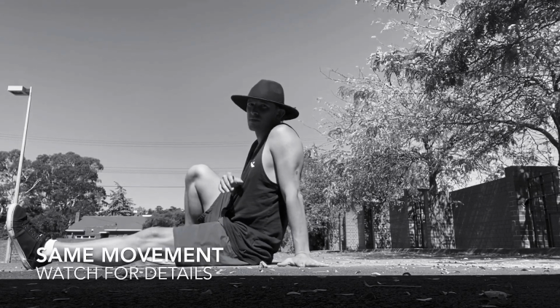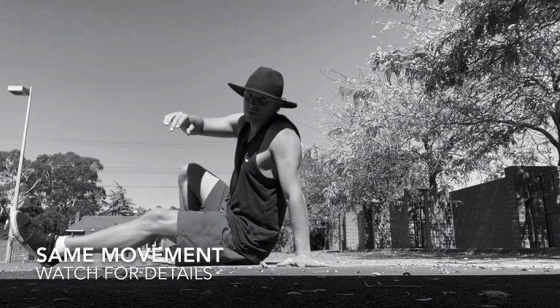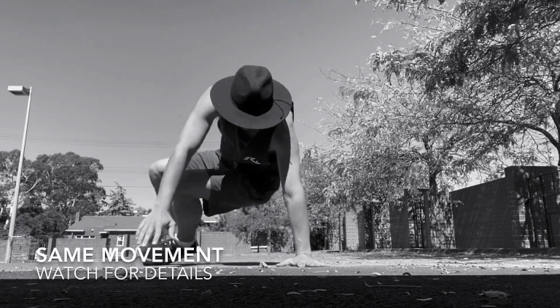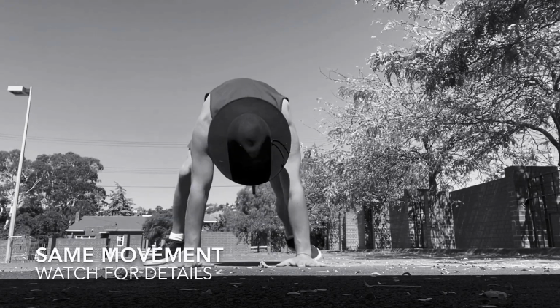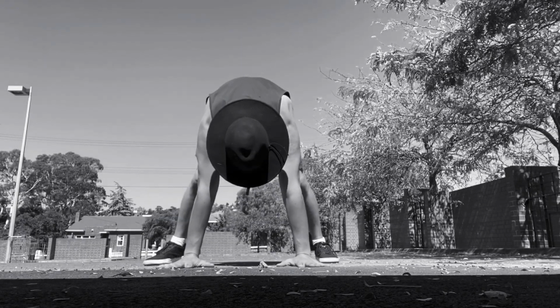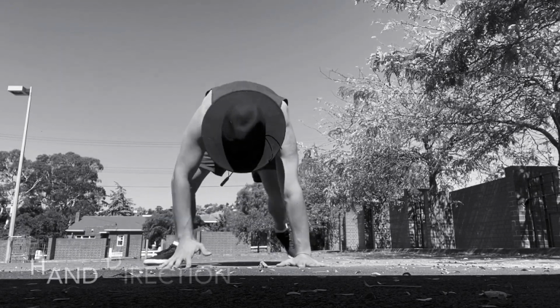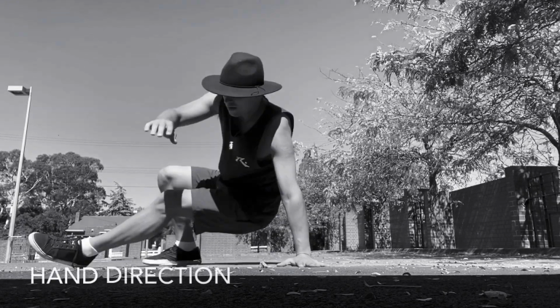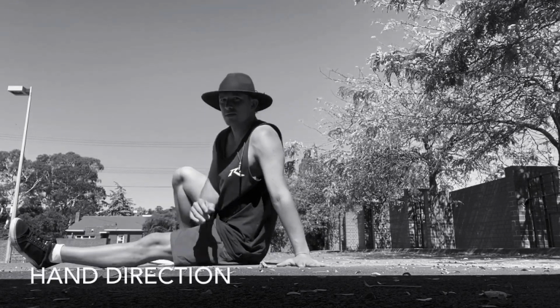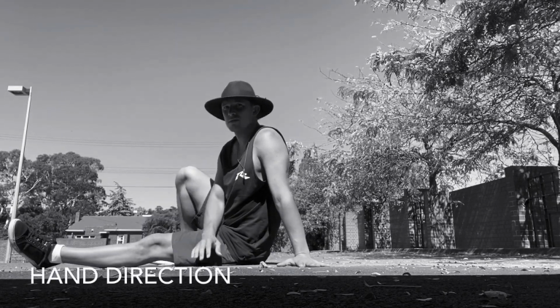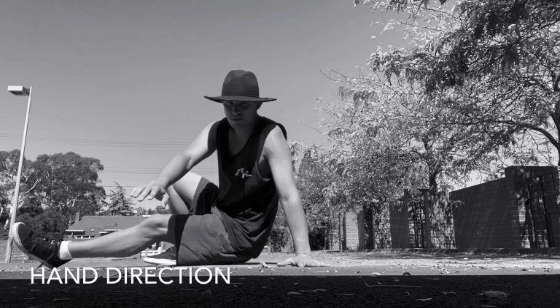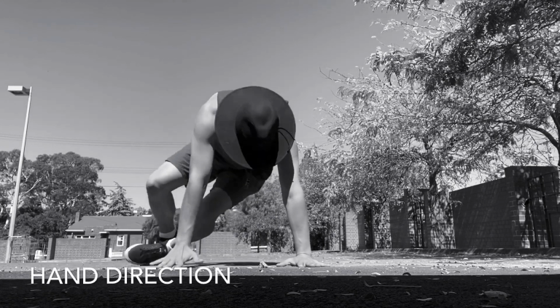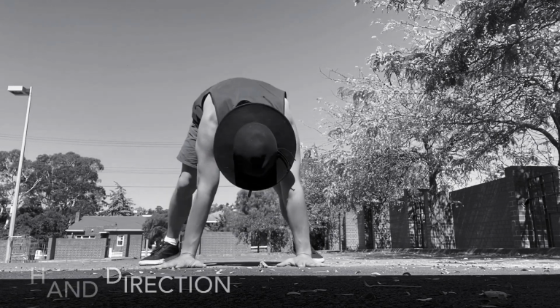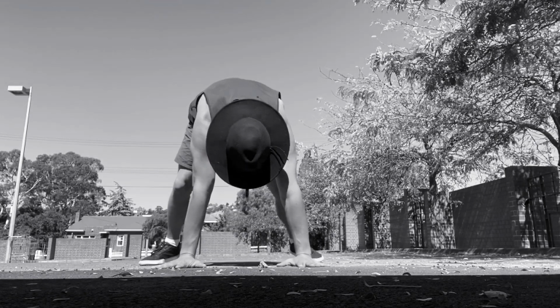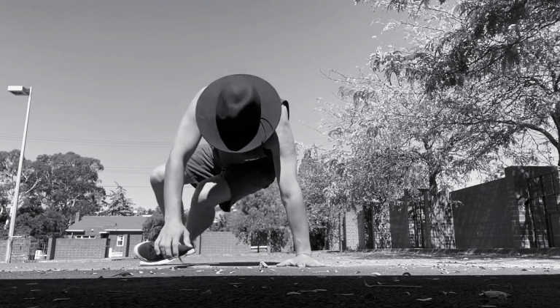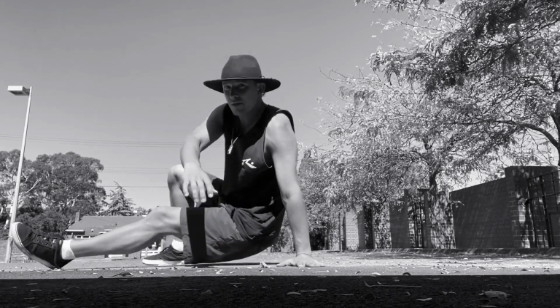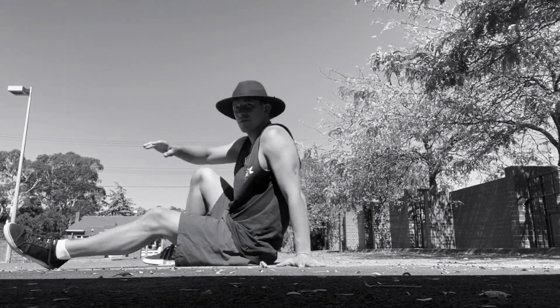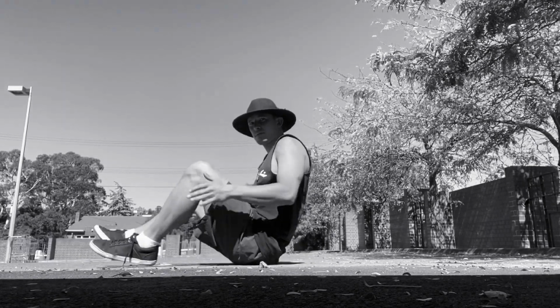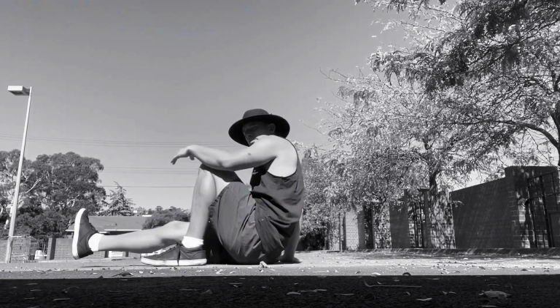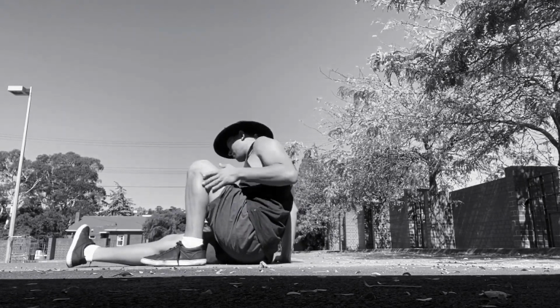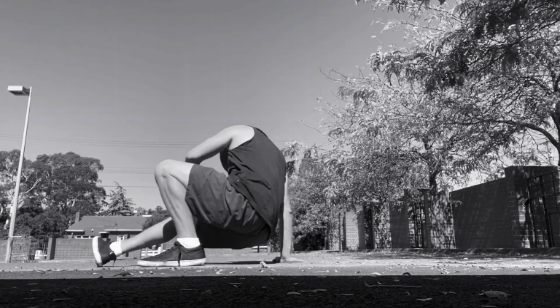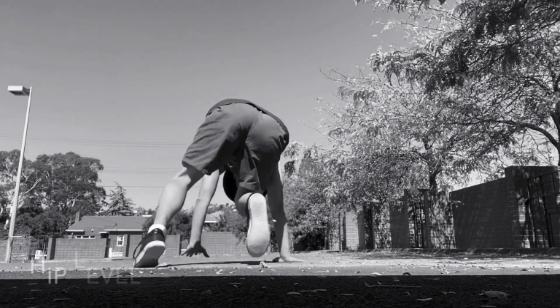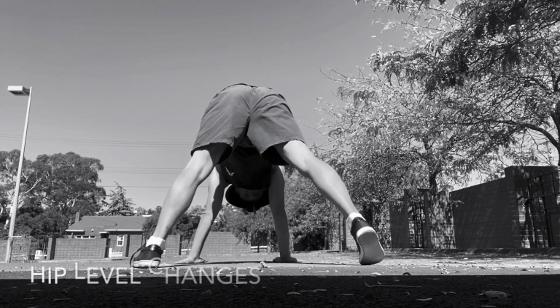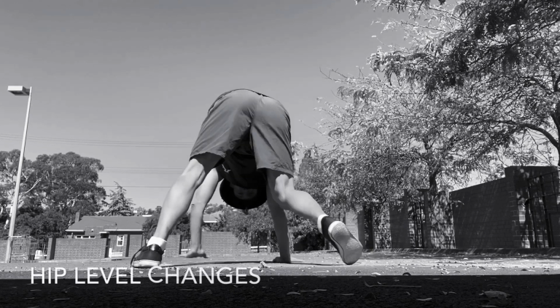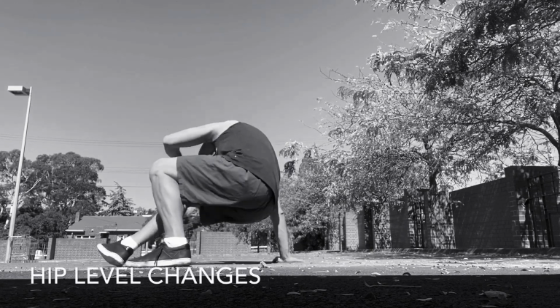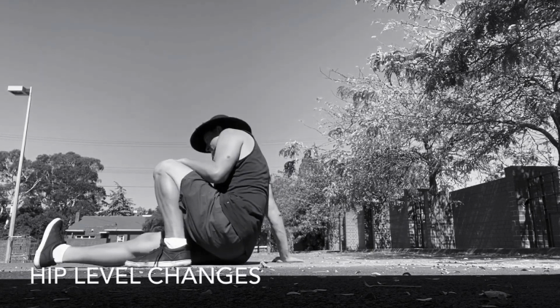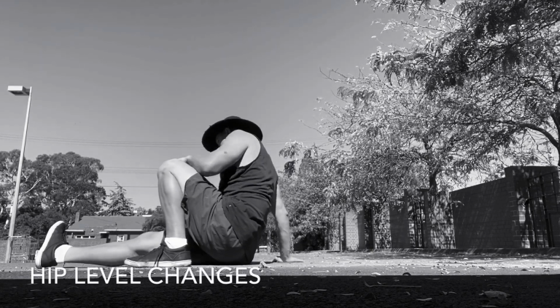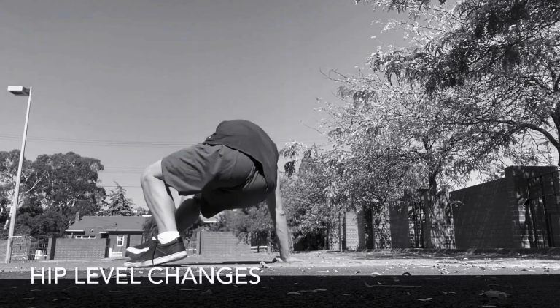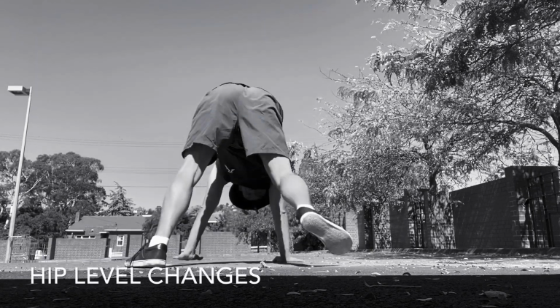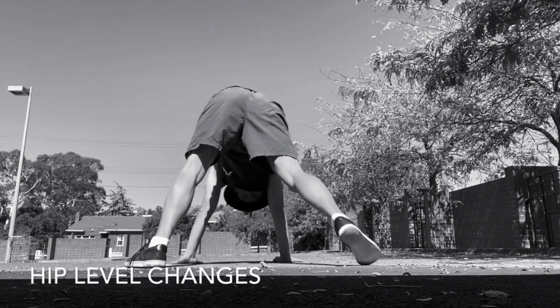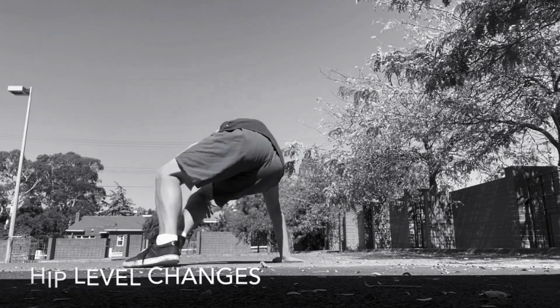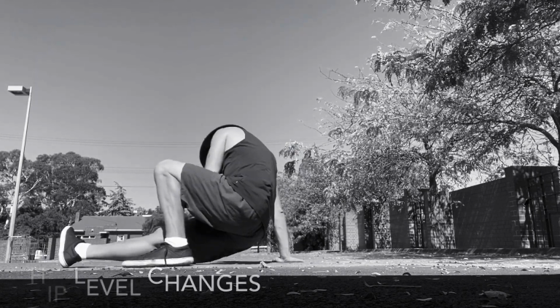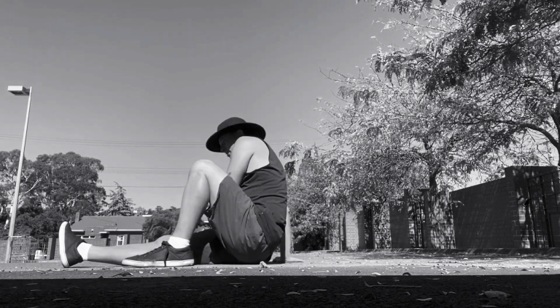Same thing from the side — this time watch your details. Watch the hand placement. Other side, watch the hips. Up and down. So we're going up towards a handstand.